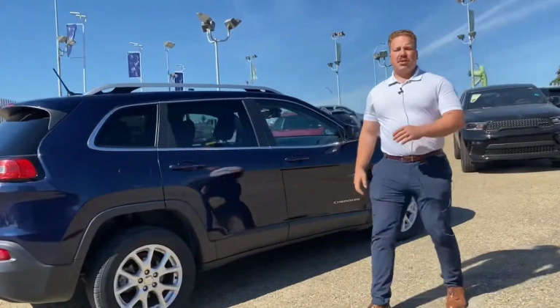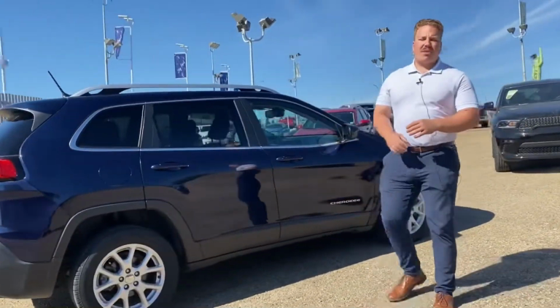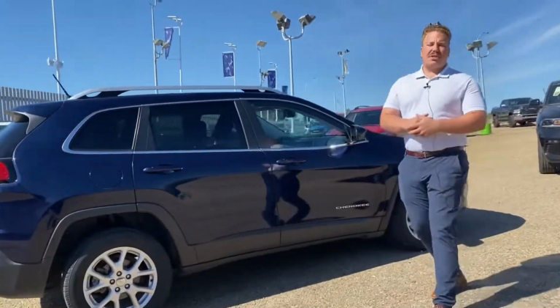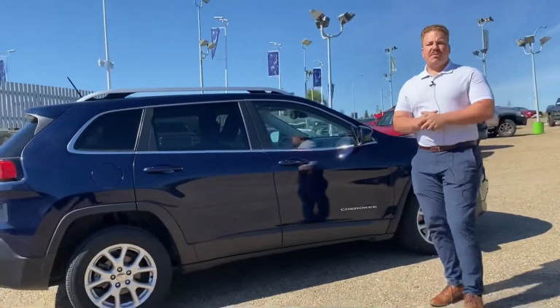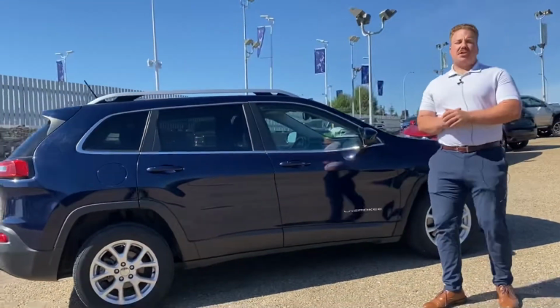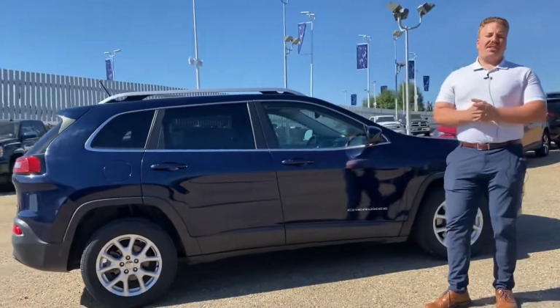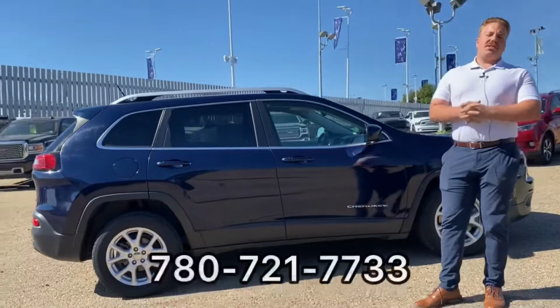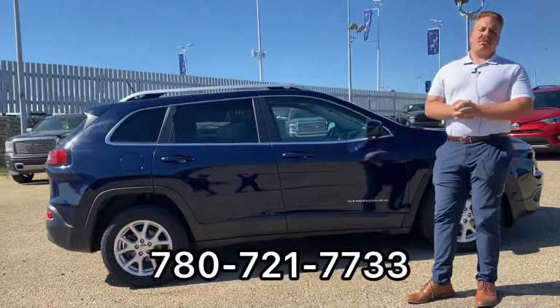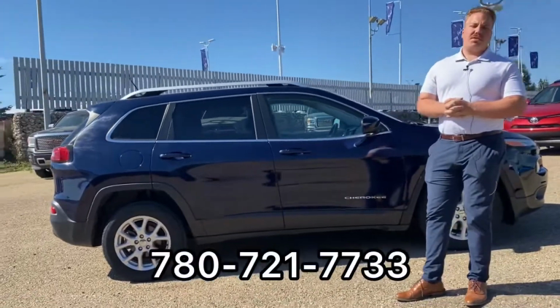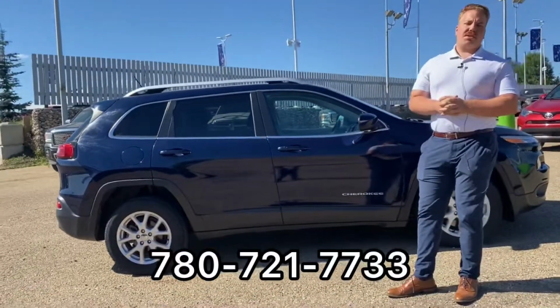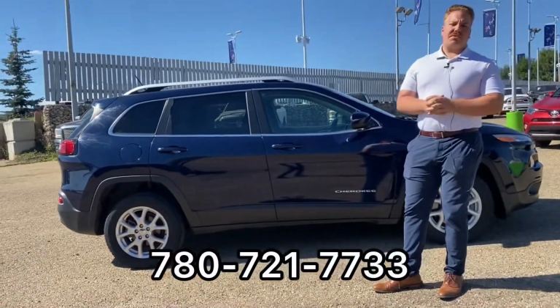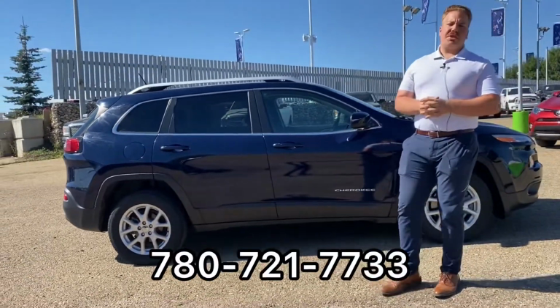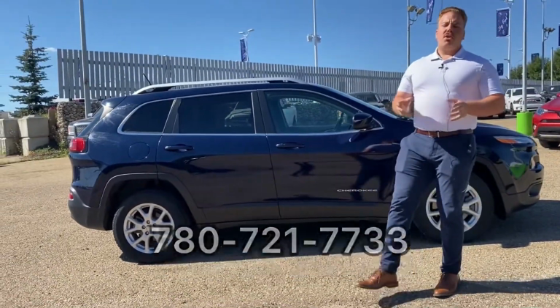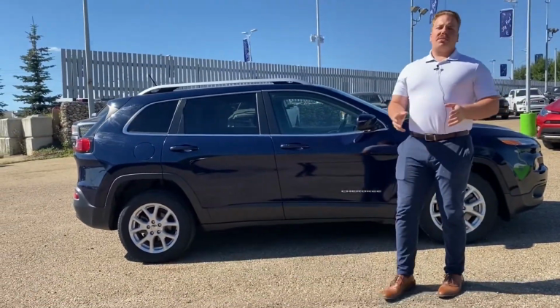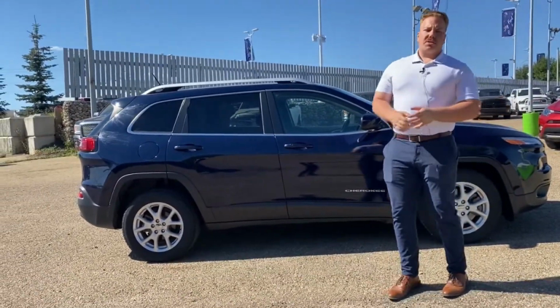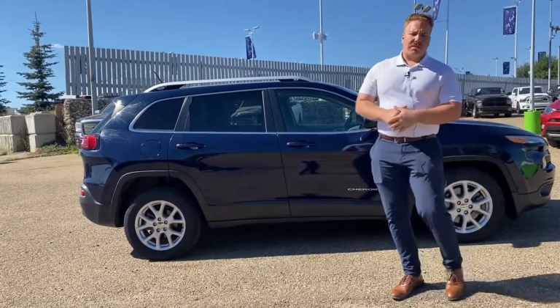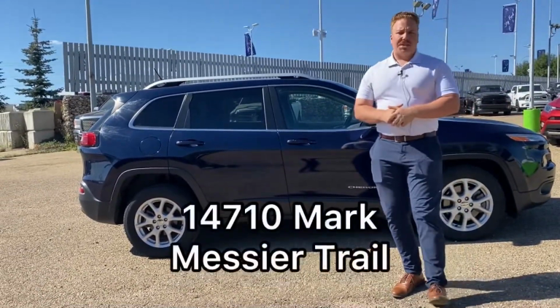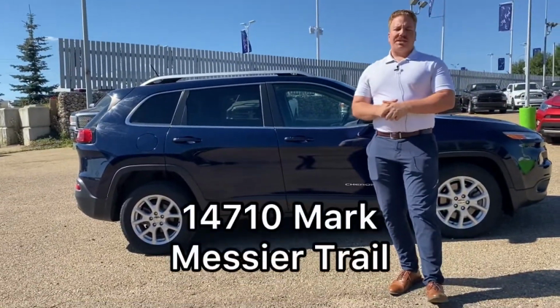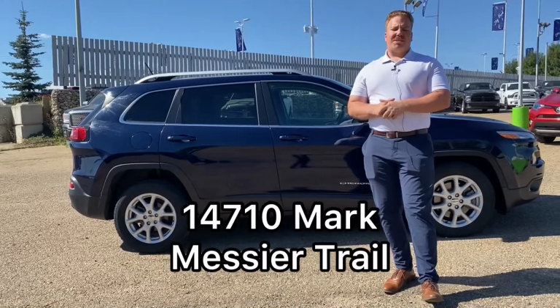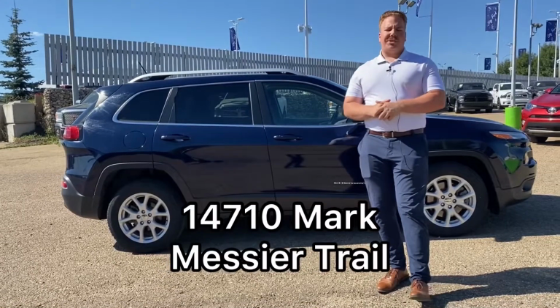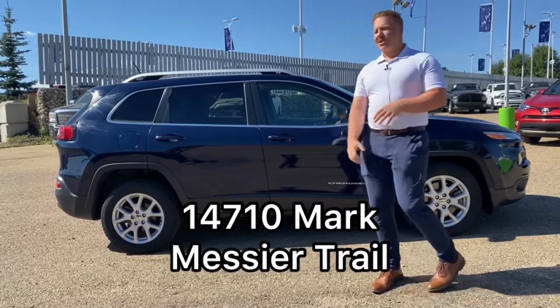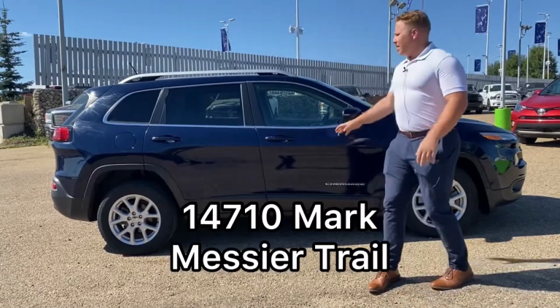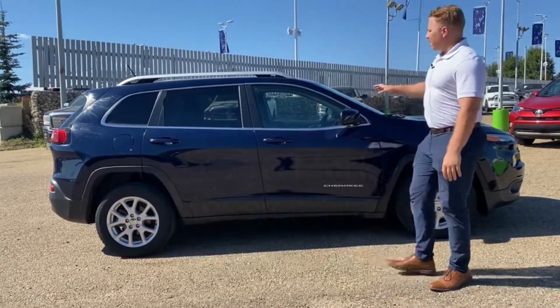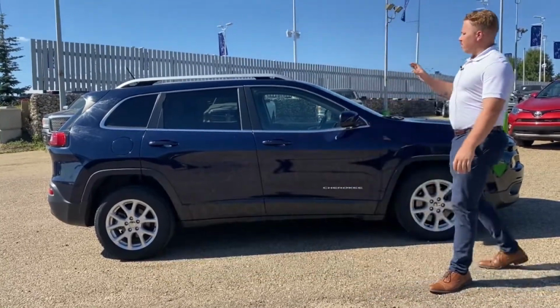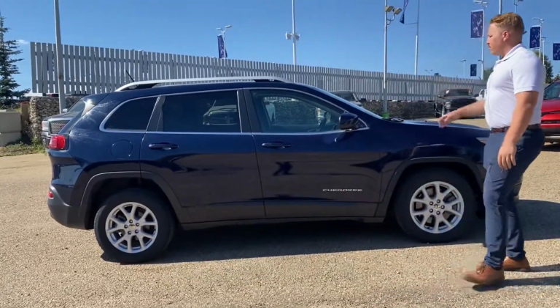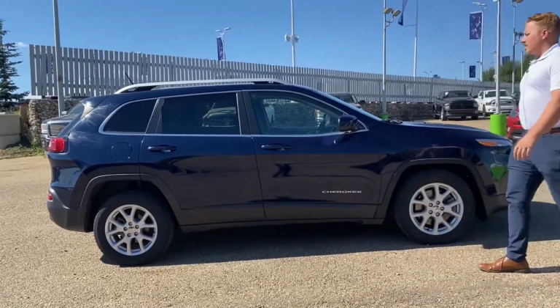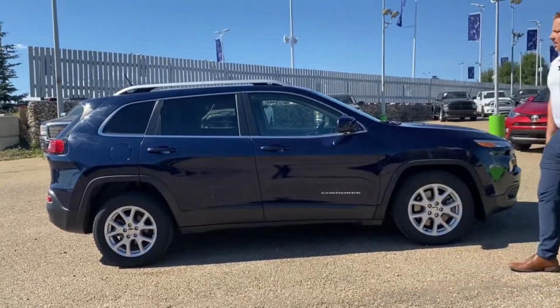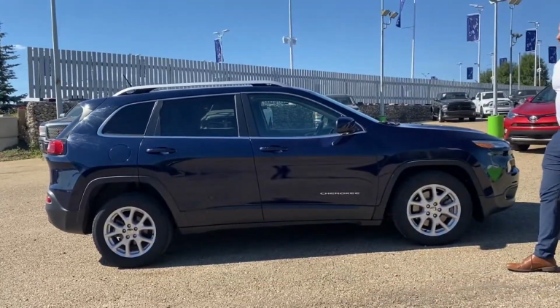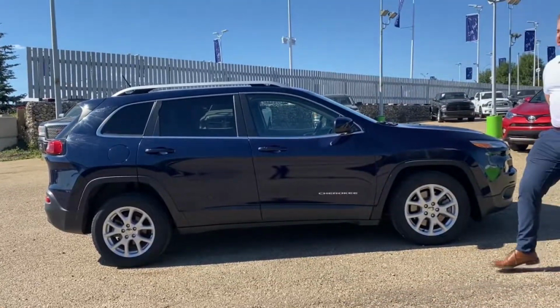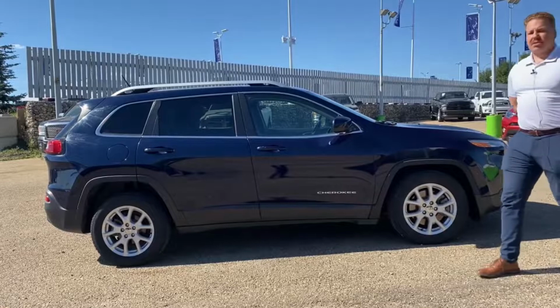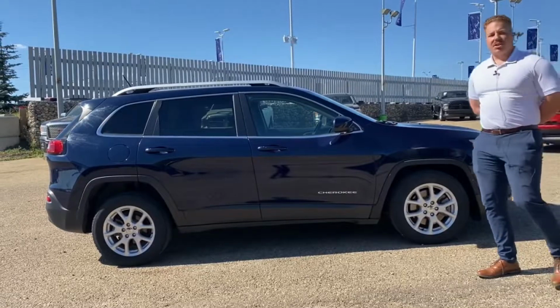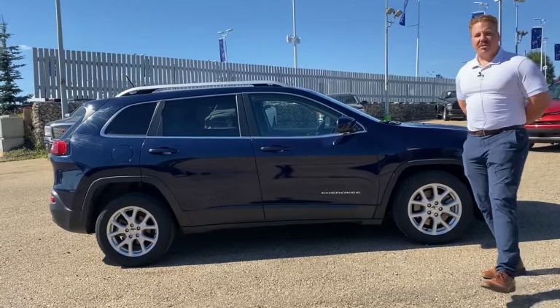If you want a little more information on this Jeep, feel free to call me anytime at 780-721-7733, or come on down to Ulster Auto at 14710 Mark Messy Trail Northwest. Come take this thing for a spin — it won't last long guys, super clean little Jeep. Thanks for watching and bye for now.